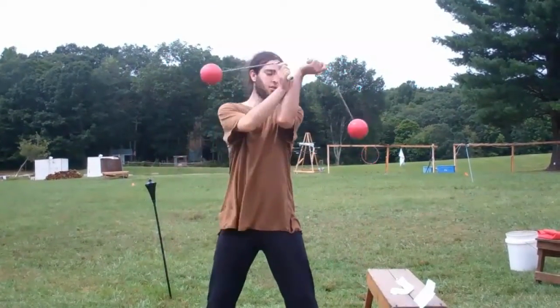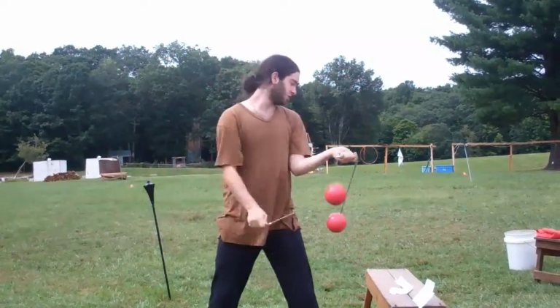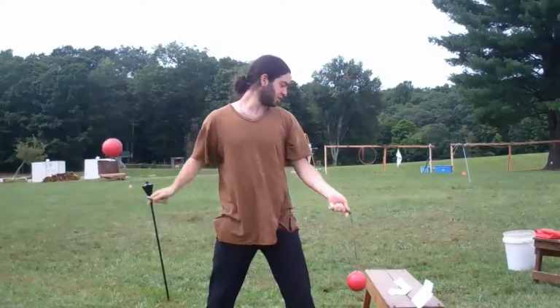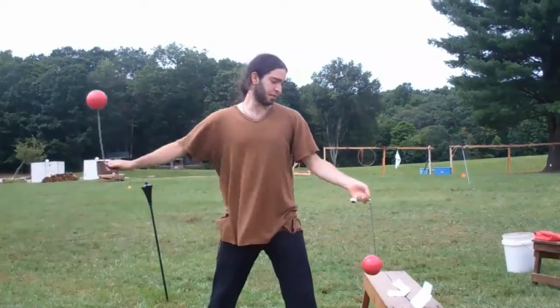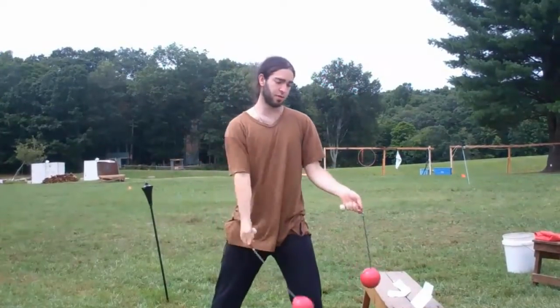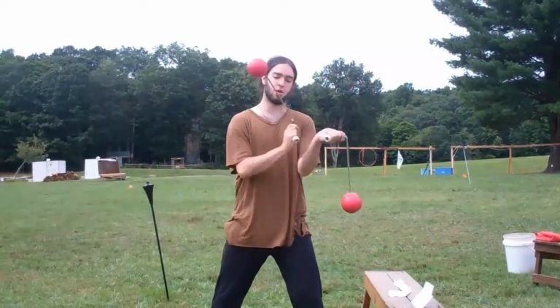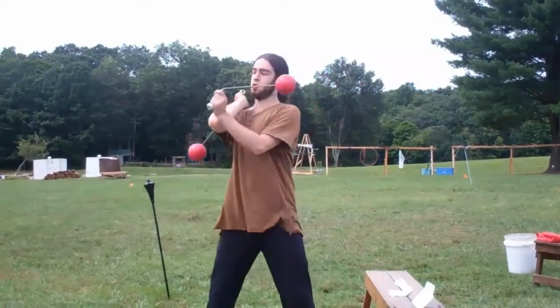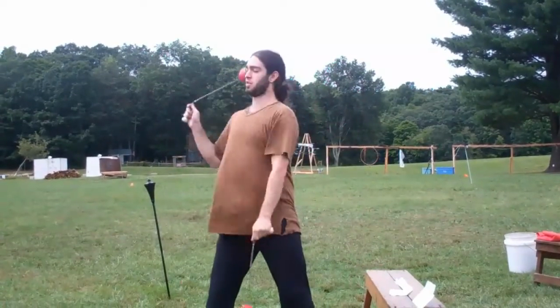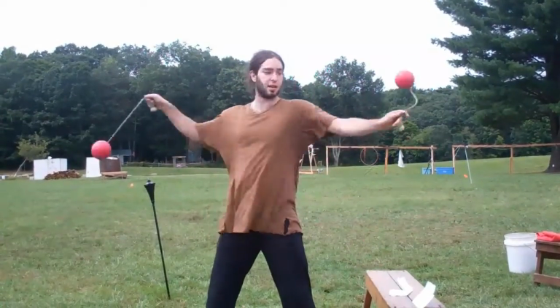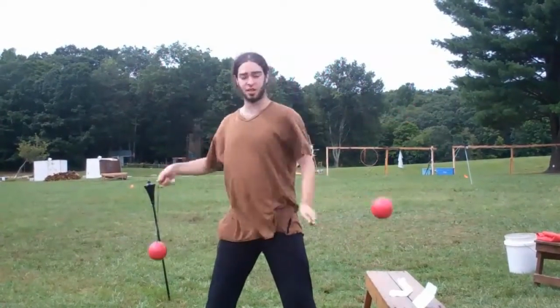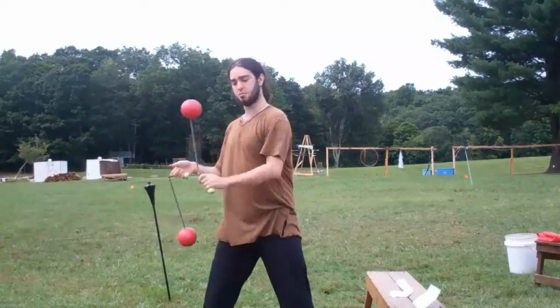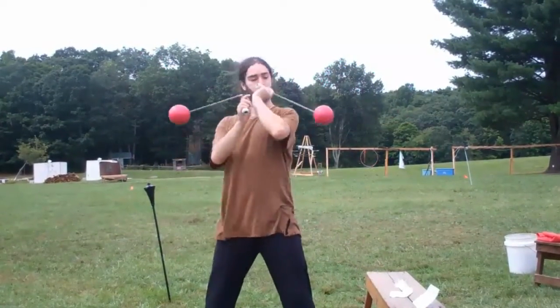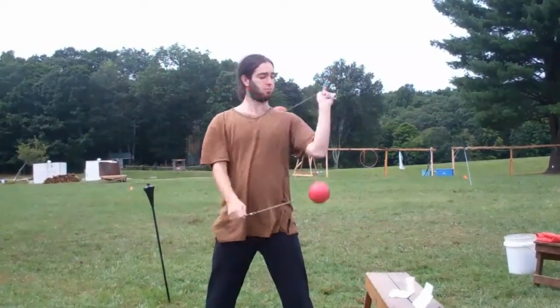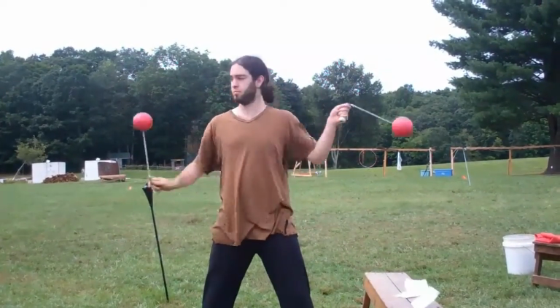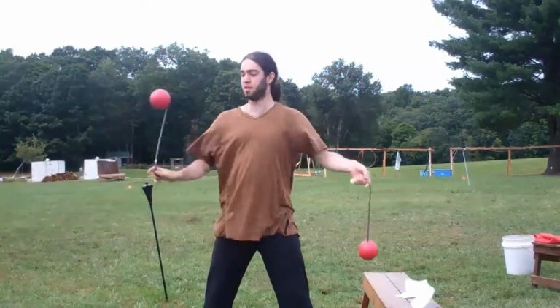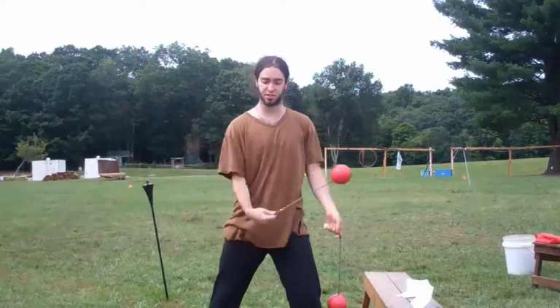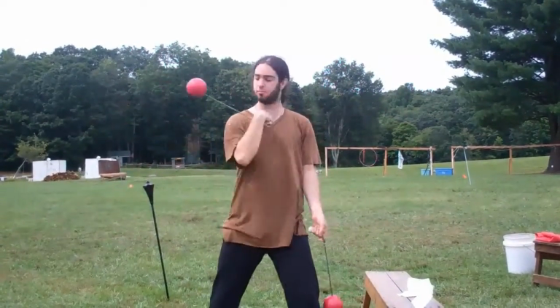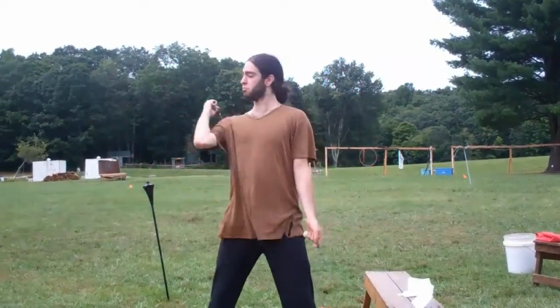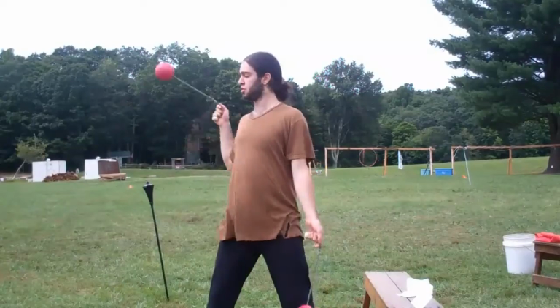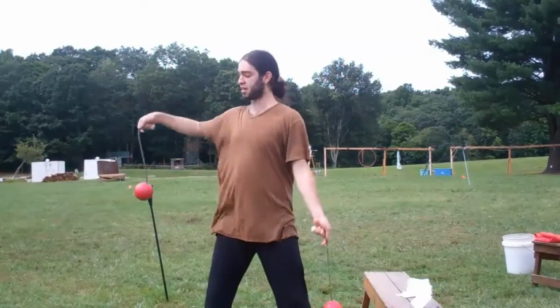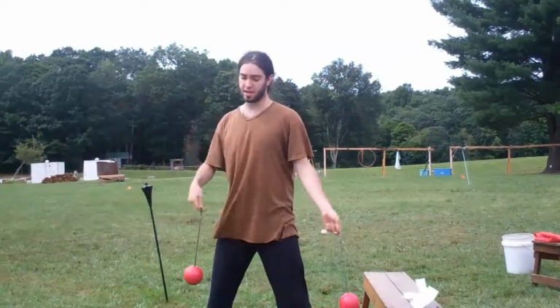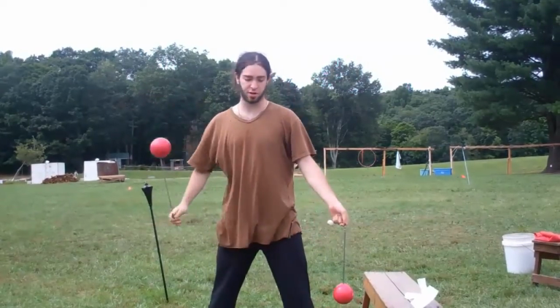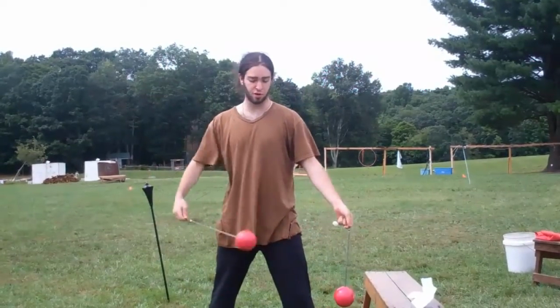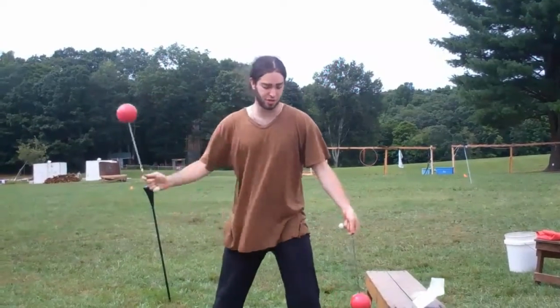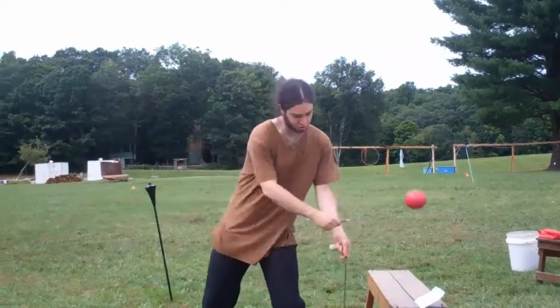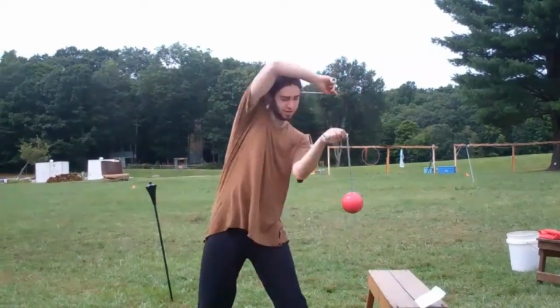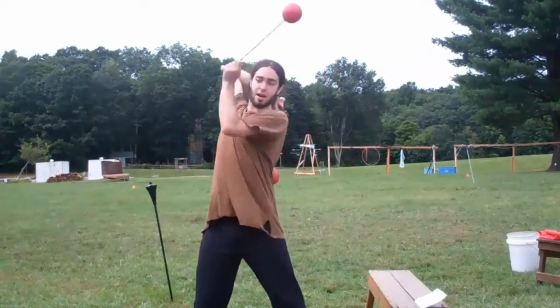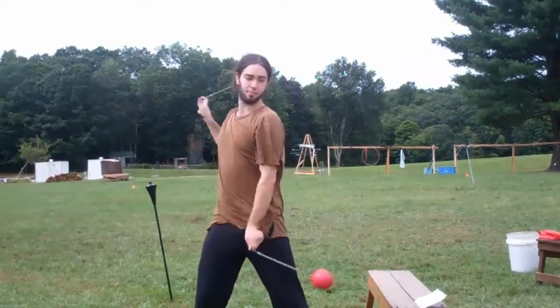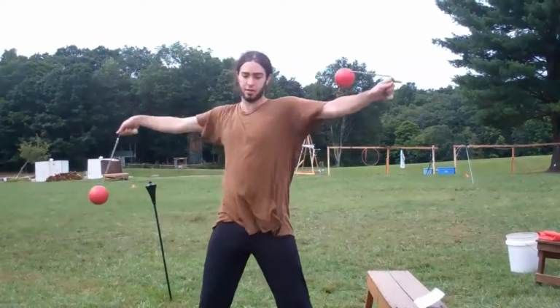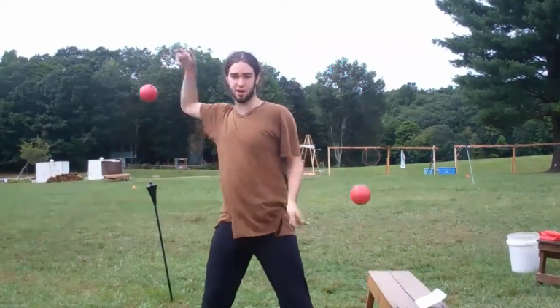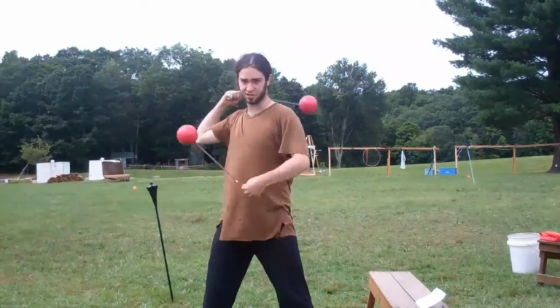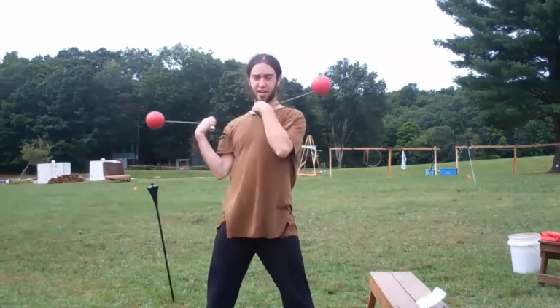The first variation we covered was doing a snake on each side — that's just a shoulder snake. And if you want to do more of a tracer, you can do an entire head tracer with a bat.